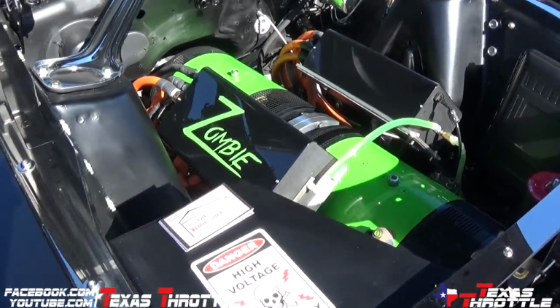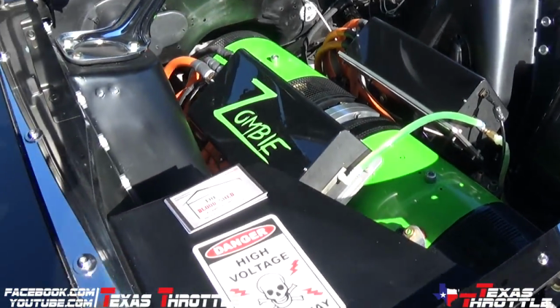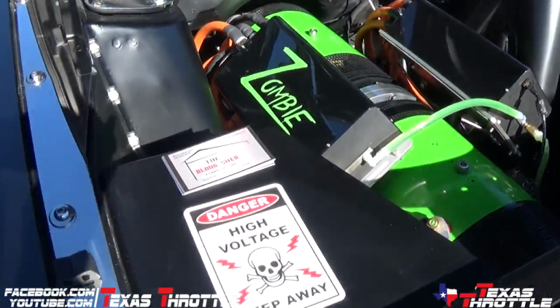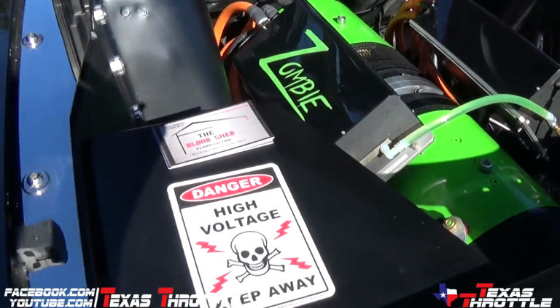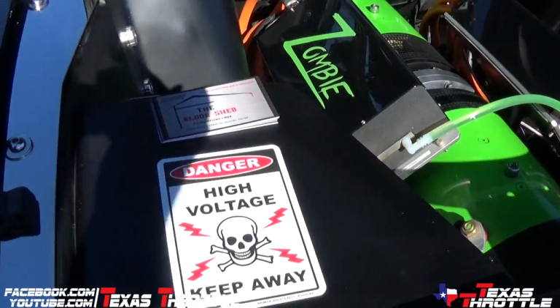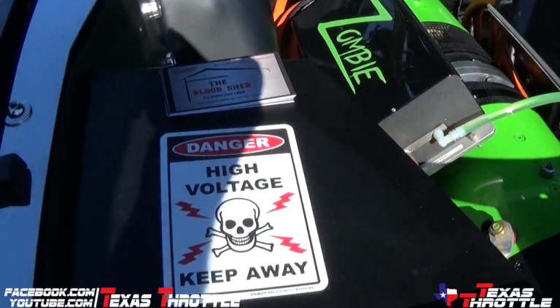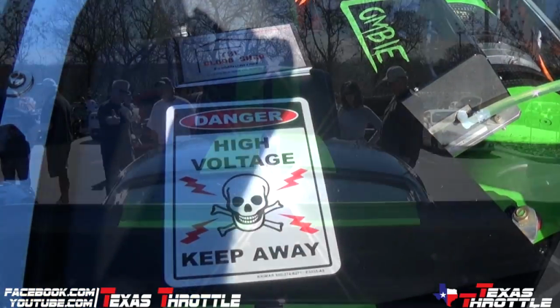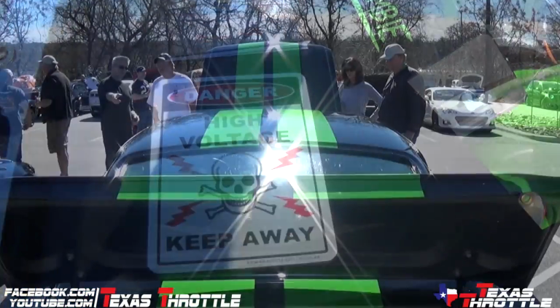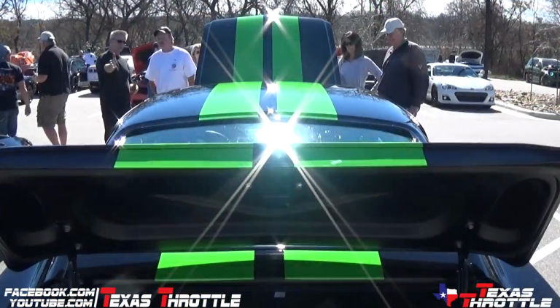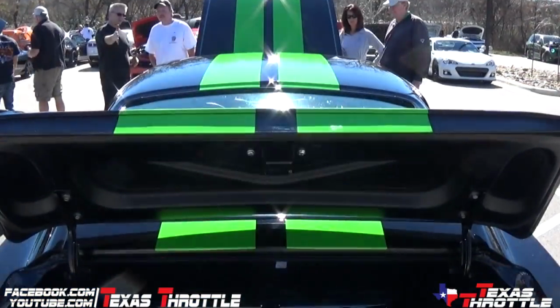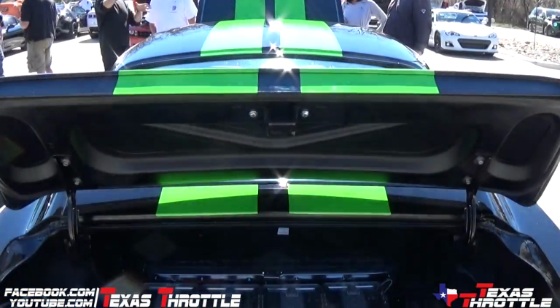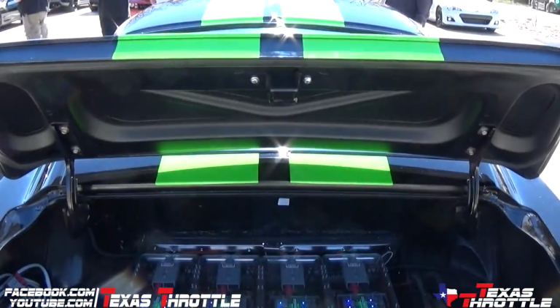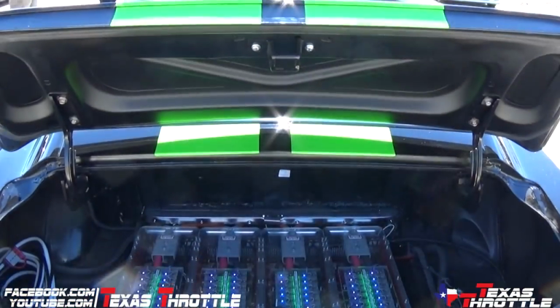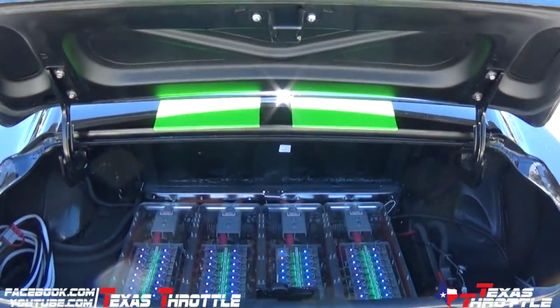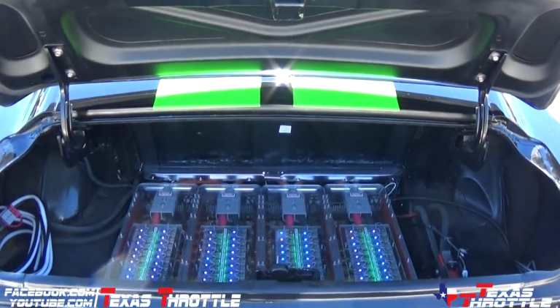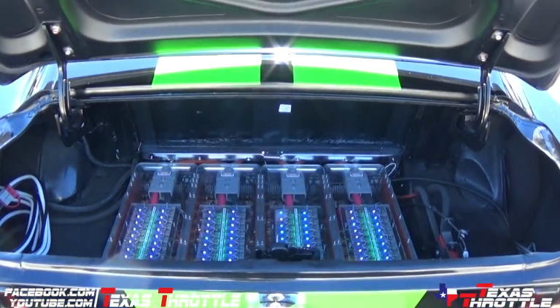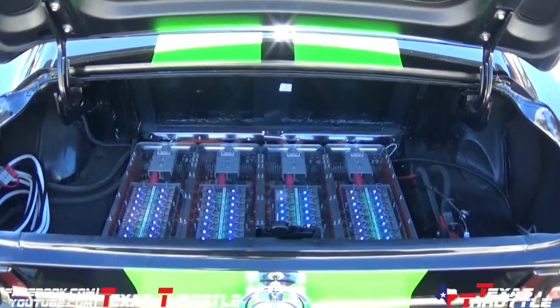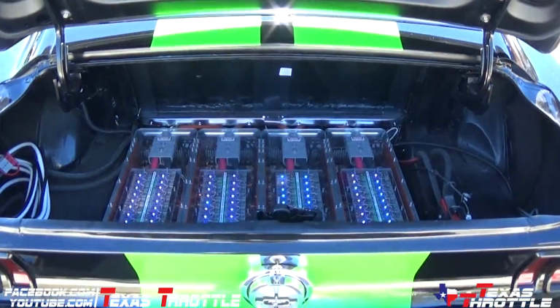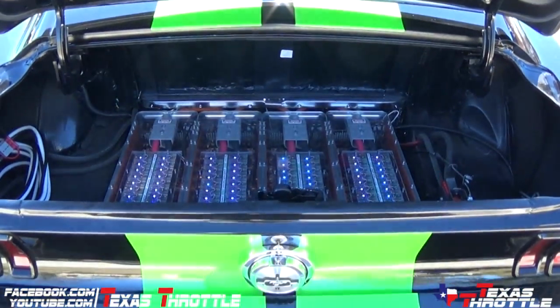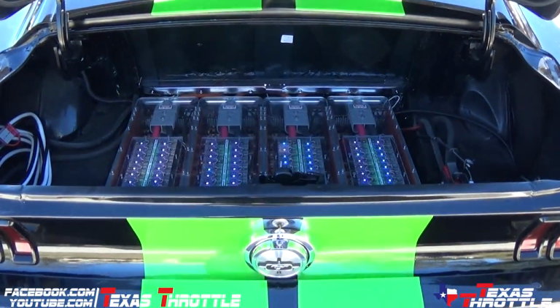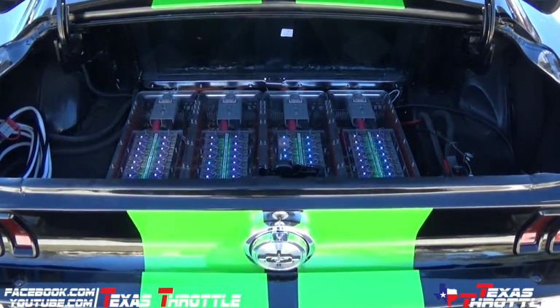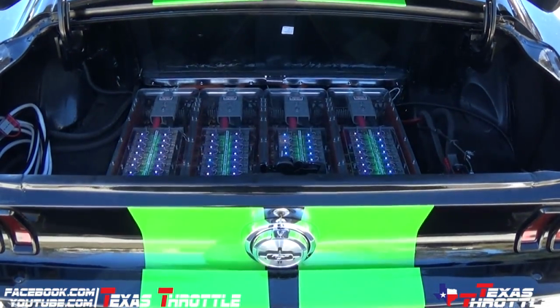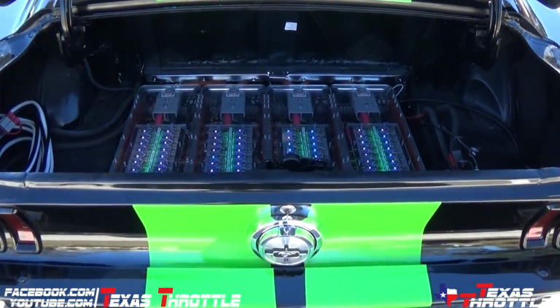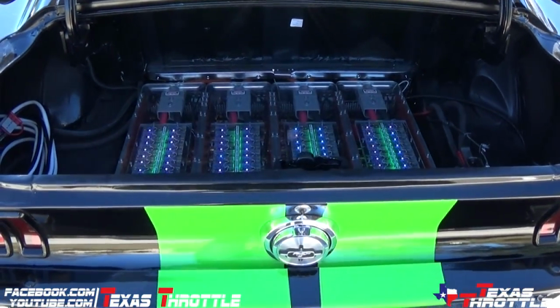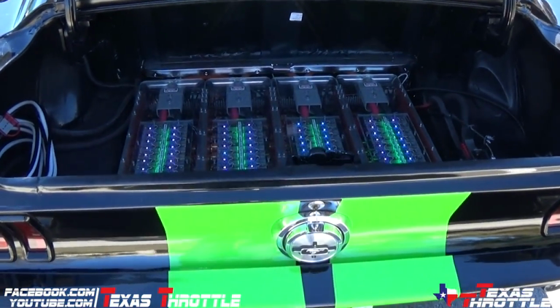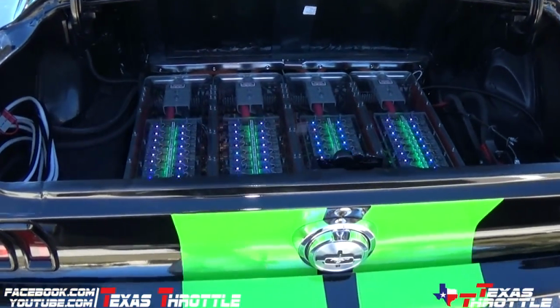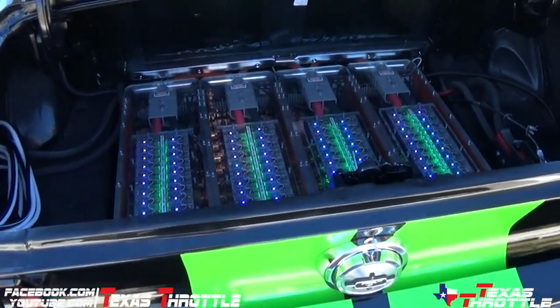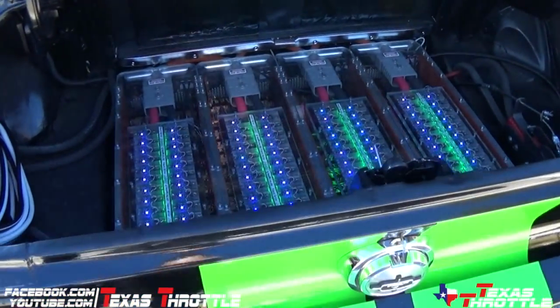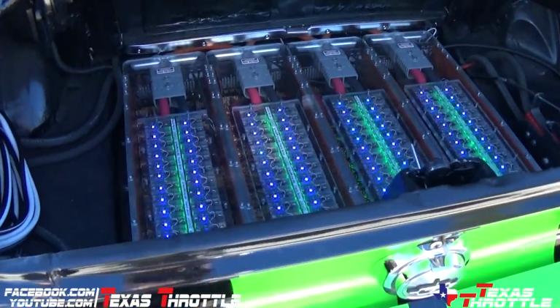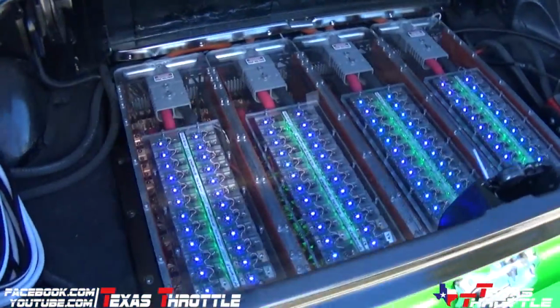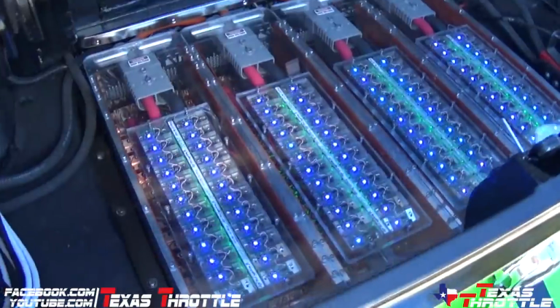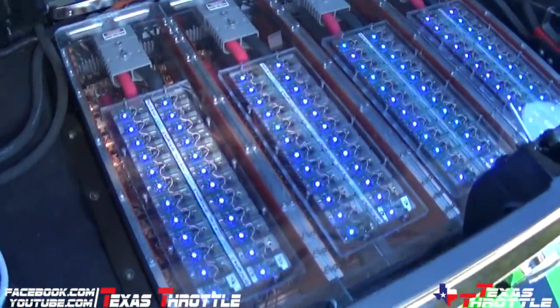About how long does the battery and everything last? The battery that we have in it is good for 40 miles. We usually only make about 4 passes down the track before we back off.